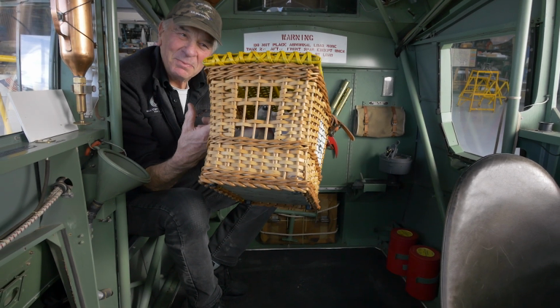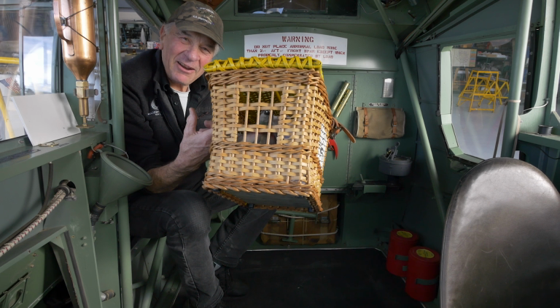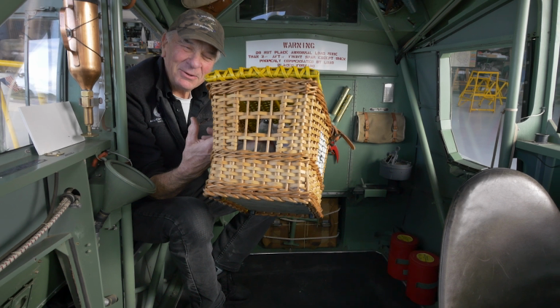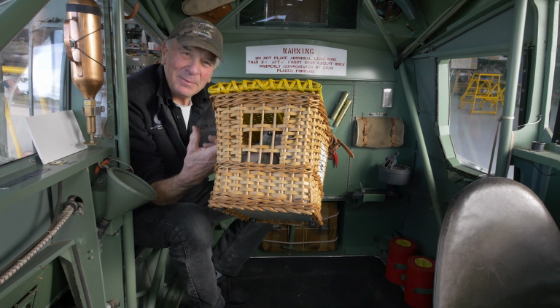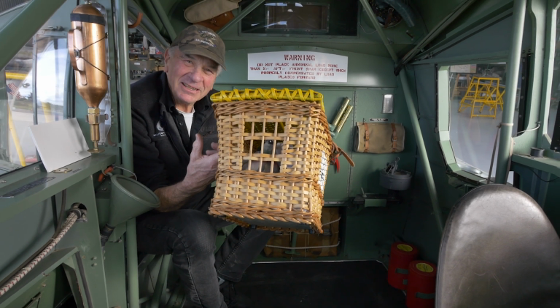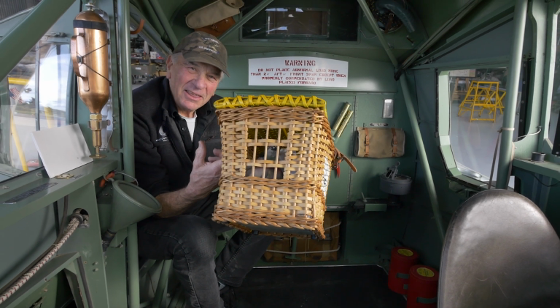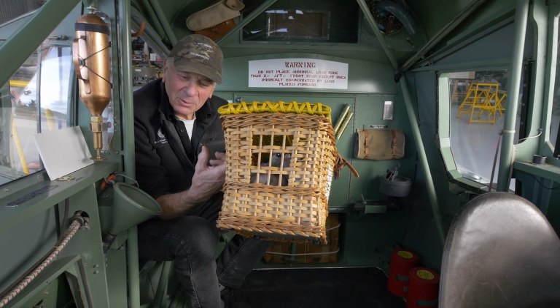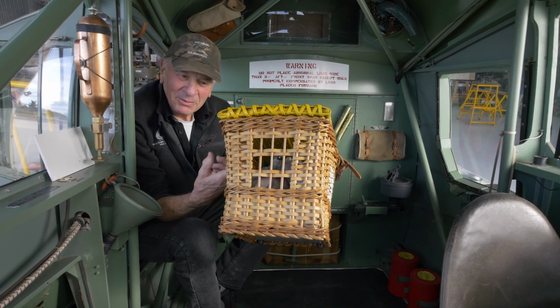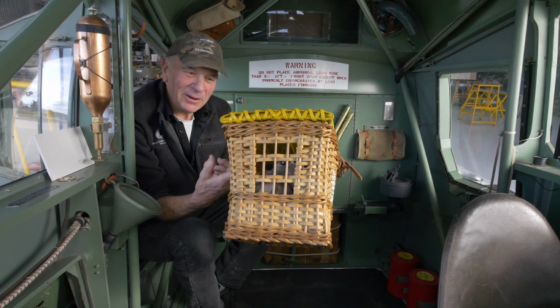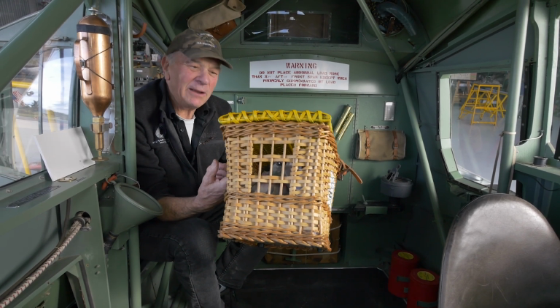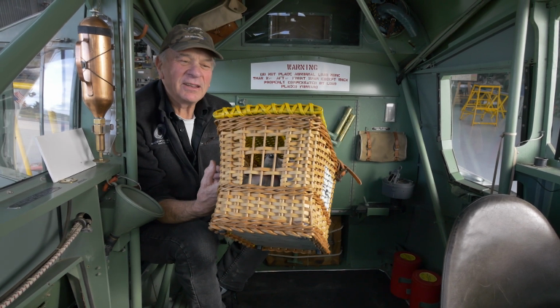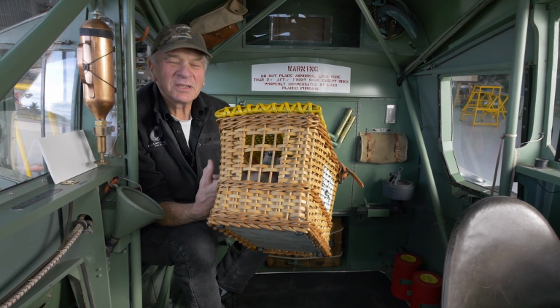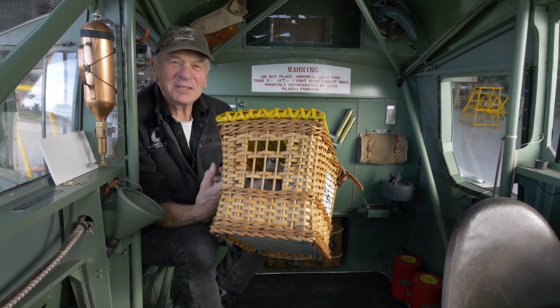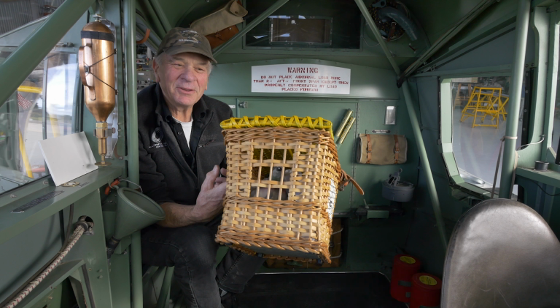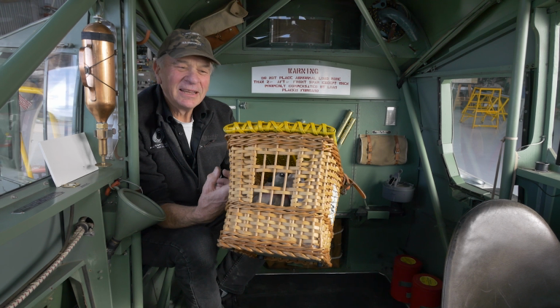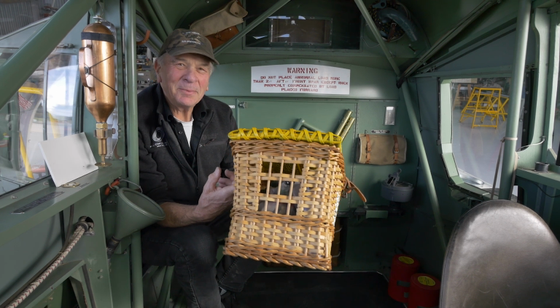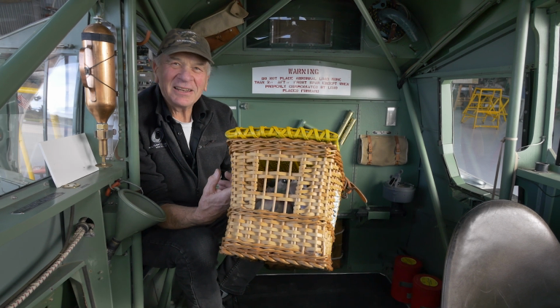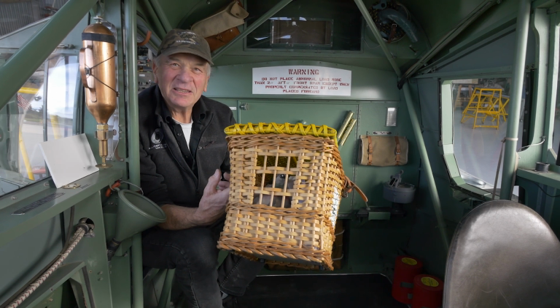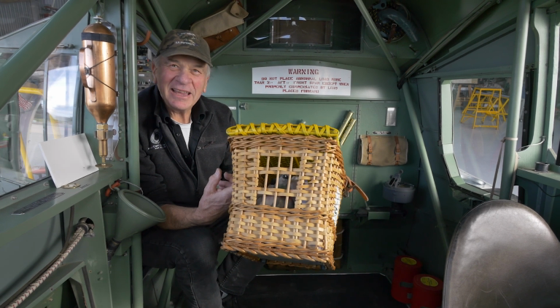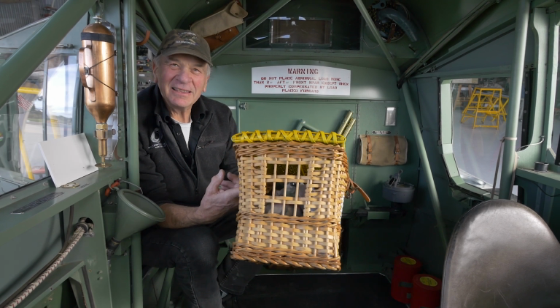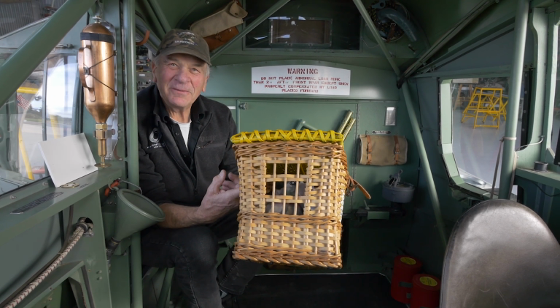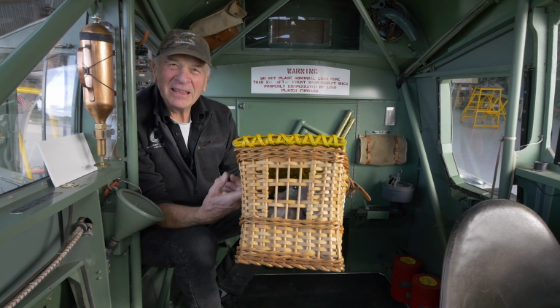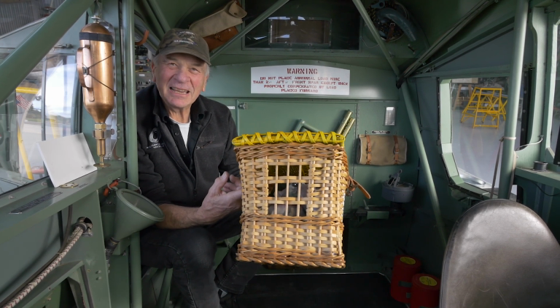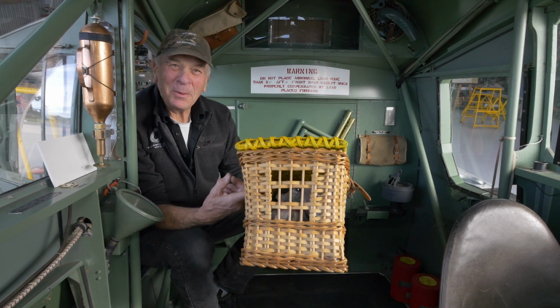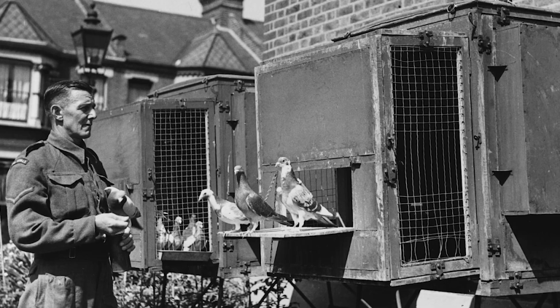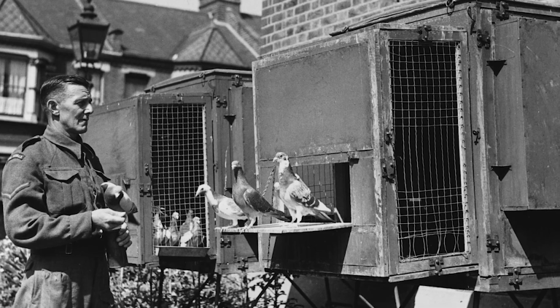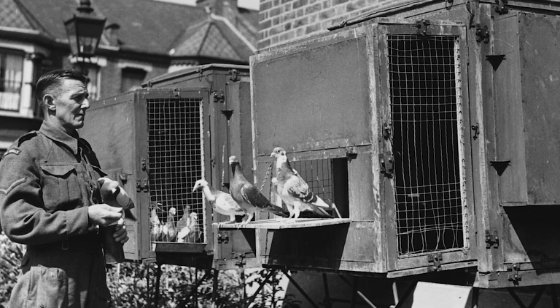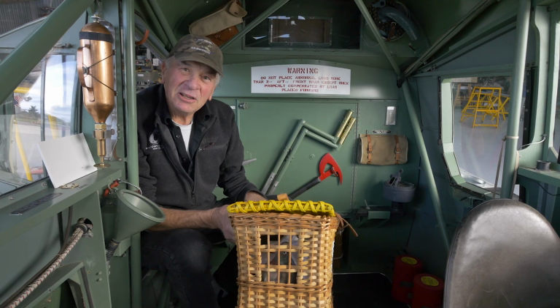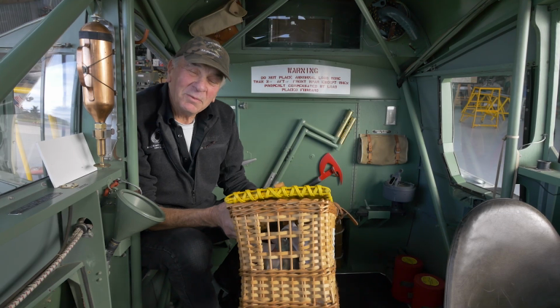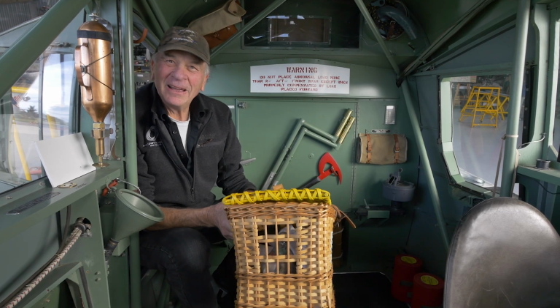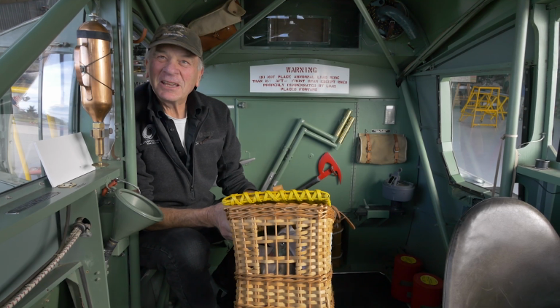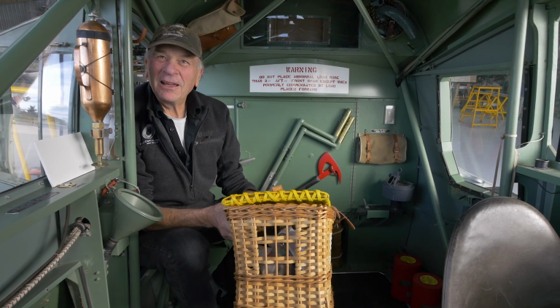You can see the carrier pigeon. Each bomber carried two carrier pigeons. The idea was that when you're floating in your life raft in the North Sea or English Channel, you'd take your pigeon out, tie a message to its ankle, and send it off home asking for help. Some 20-odd pigeons were actually awarded medals for saving lives.